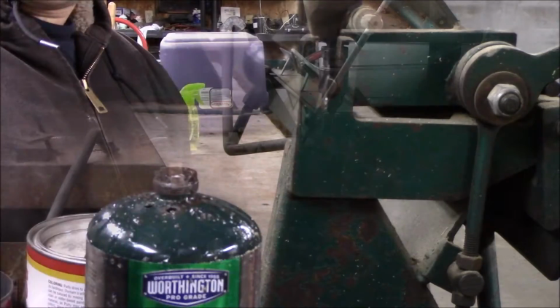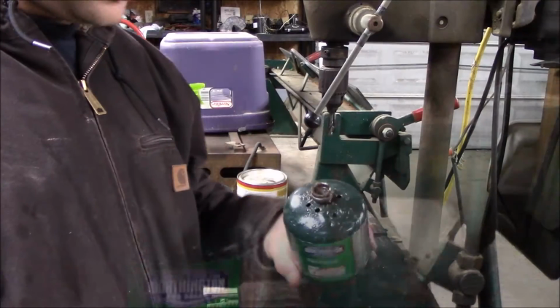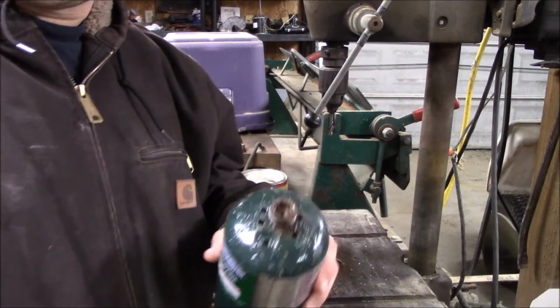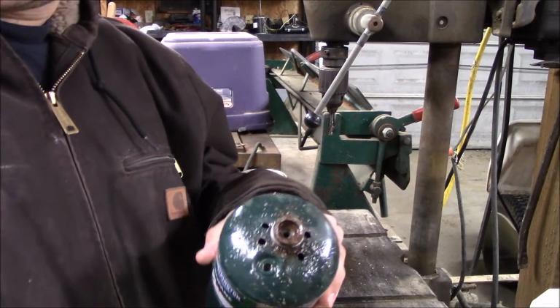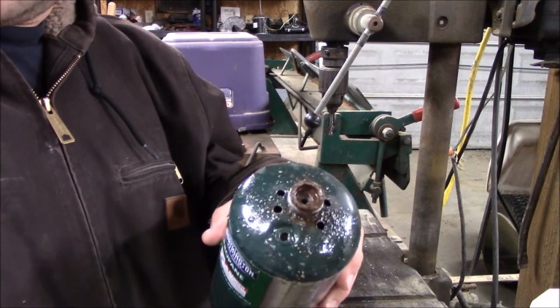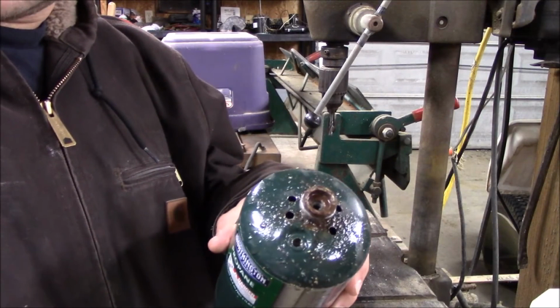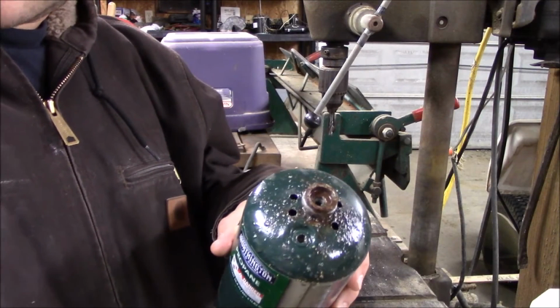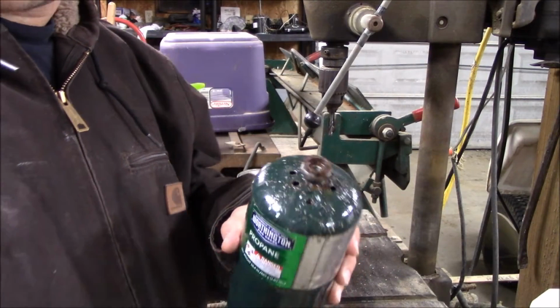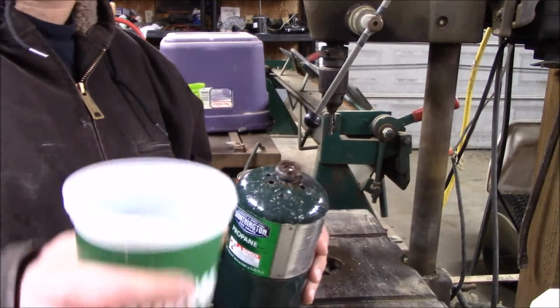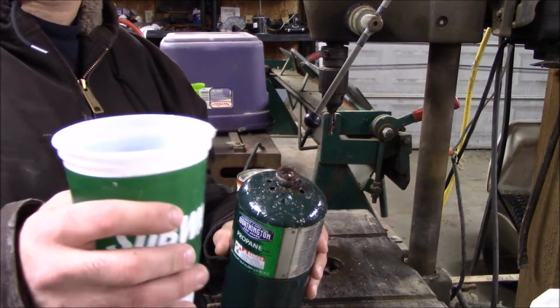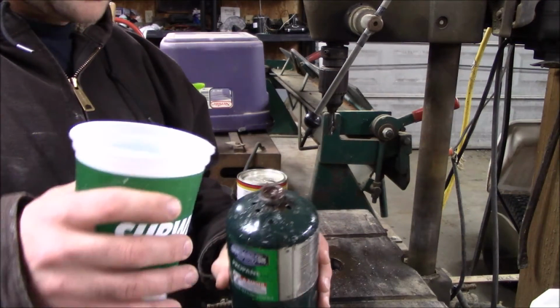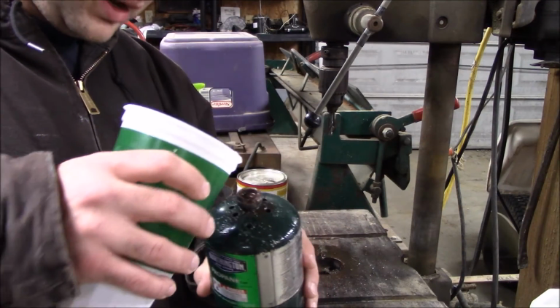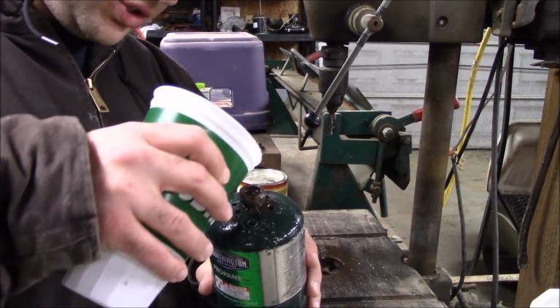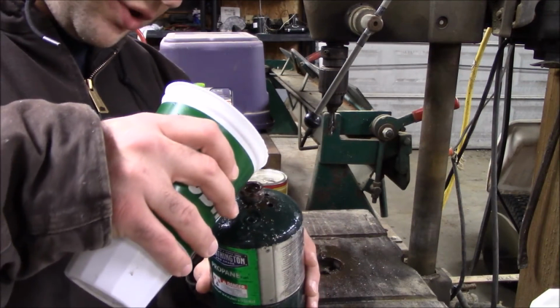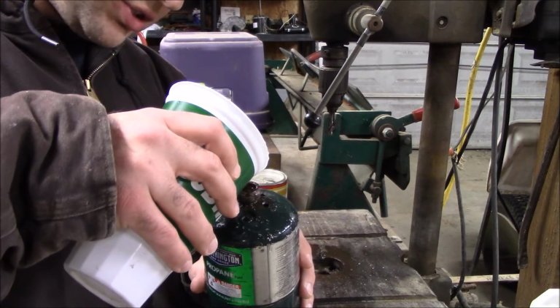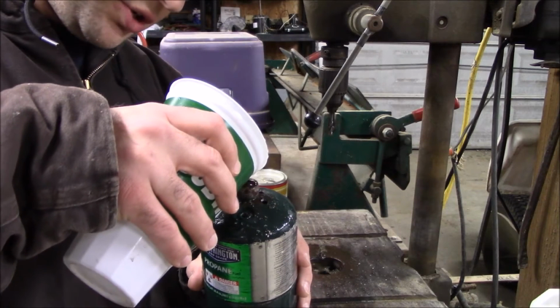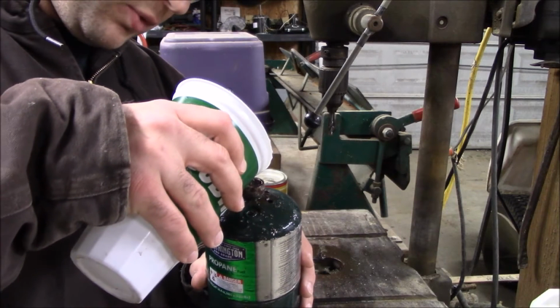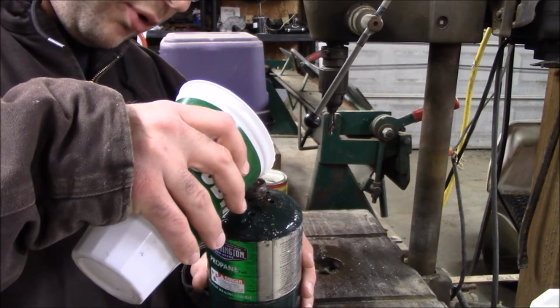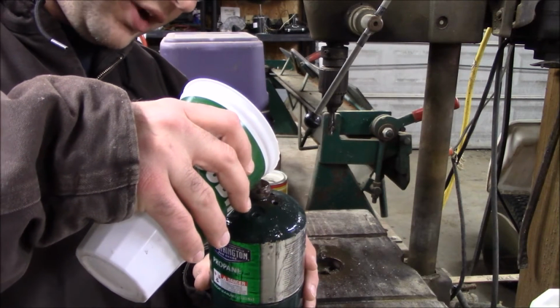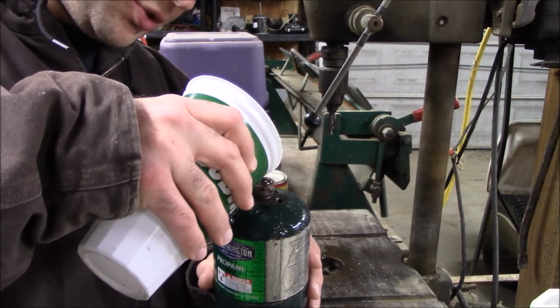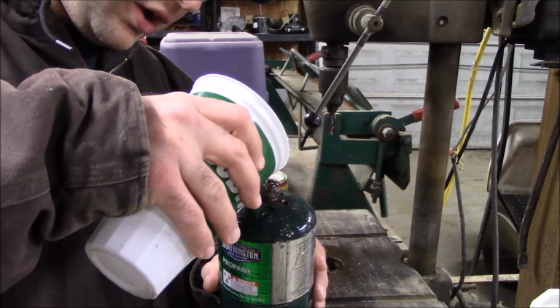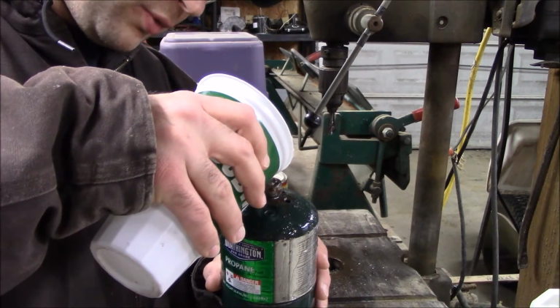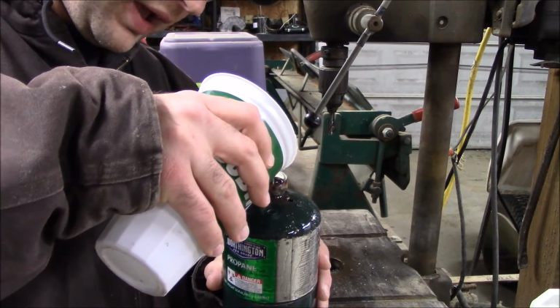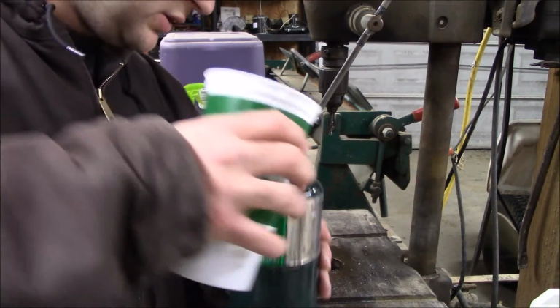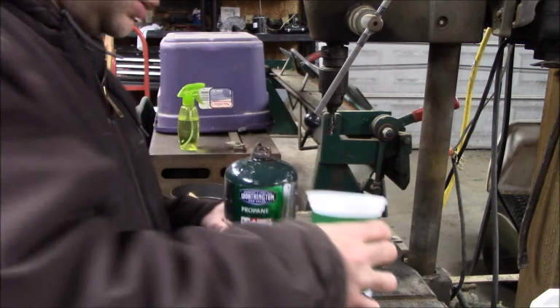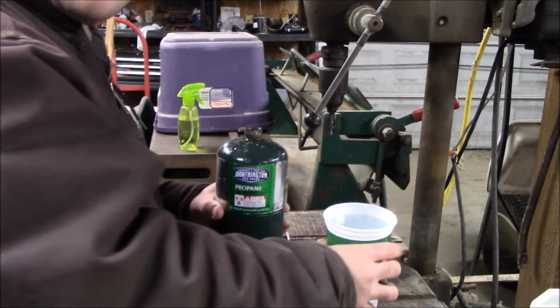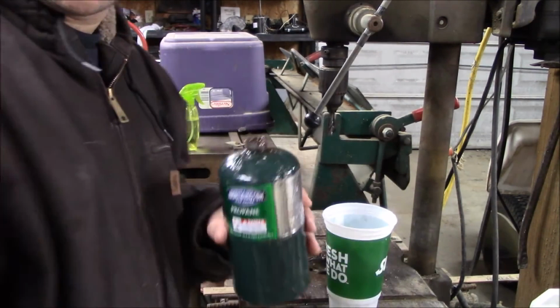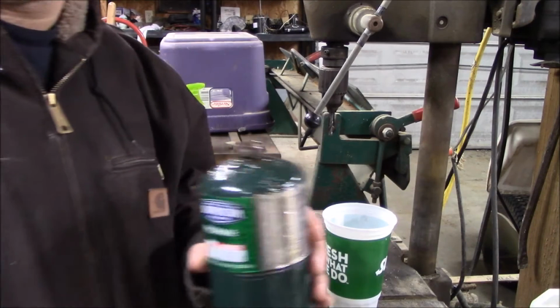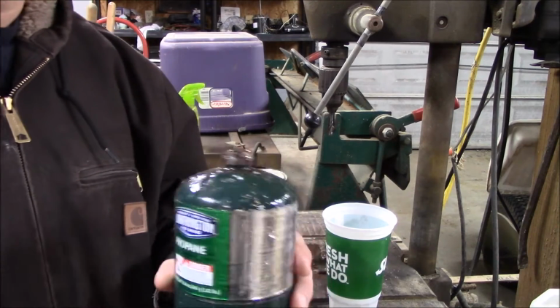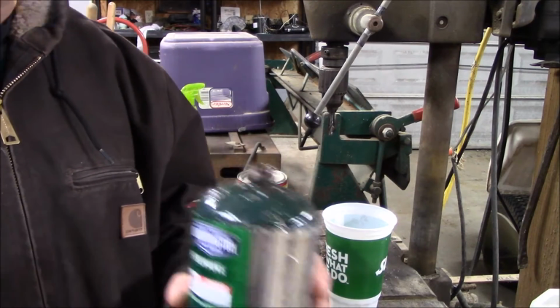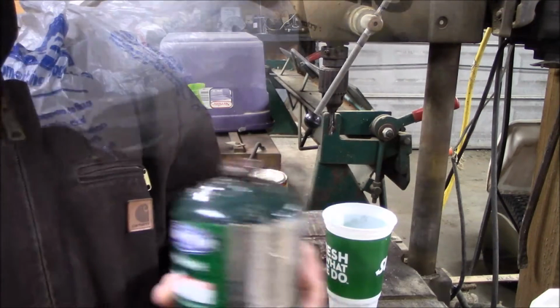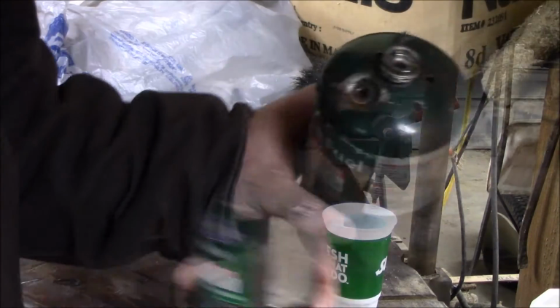Now that we're done drilling several holes in here, I always like to pour a little bit of water in here just to go ahead and slosh it around, then pour it out to make sure we get all the propane out, just to make sure it's good and safe before we start actually cutting this open.